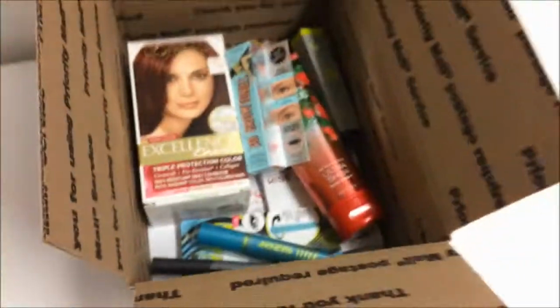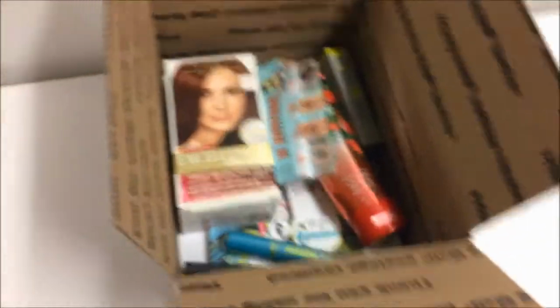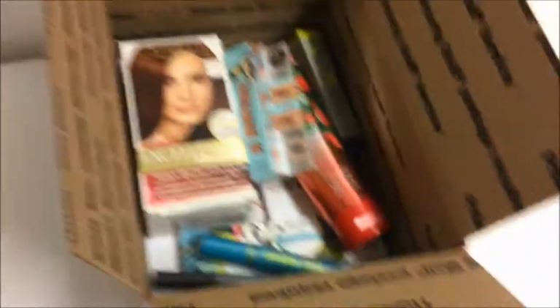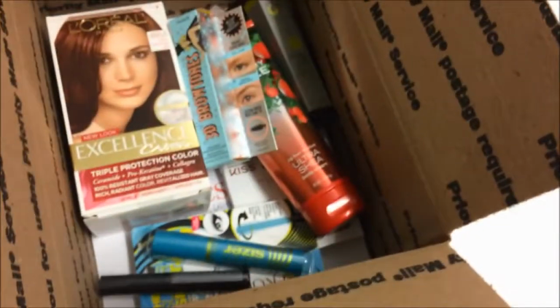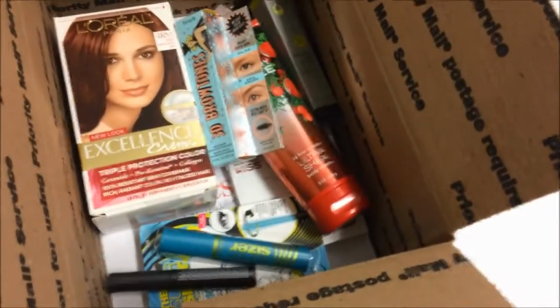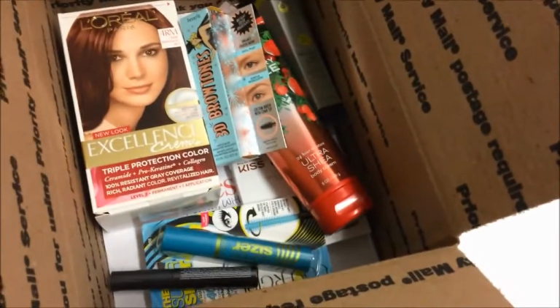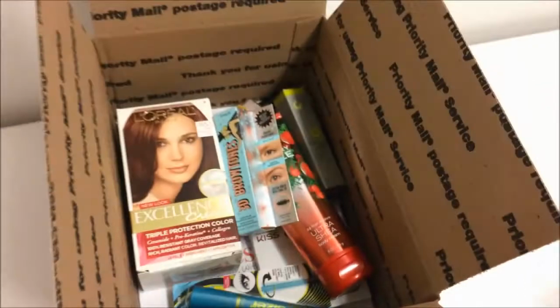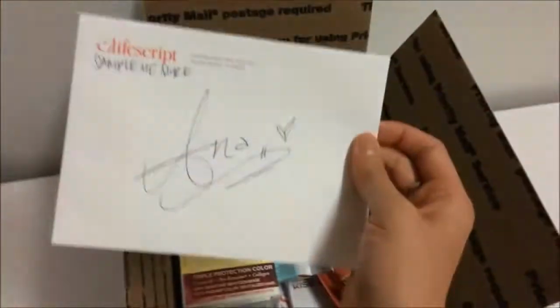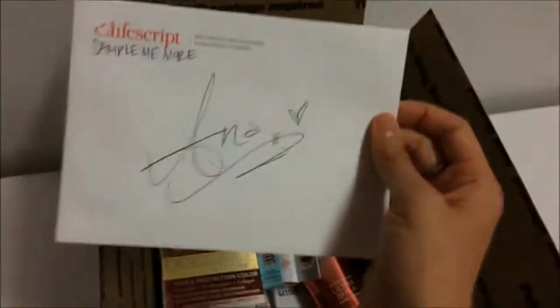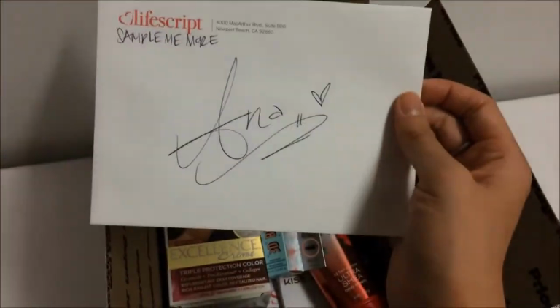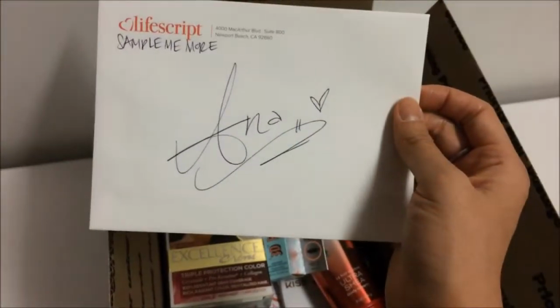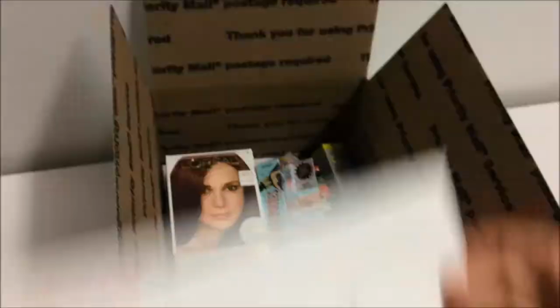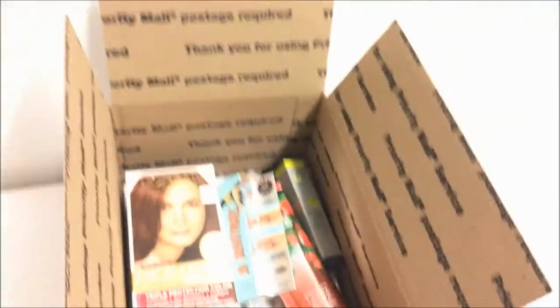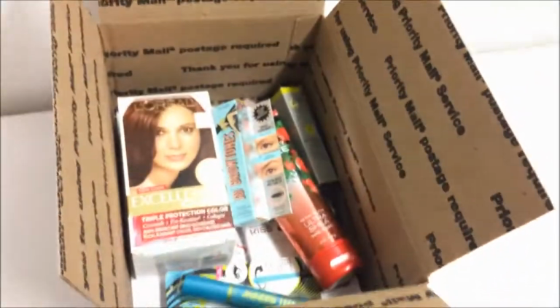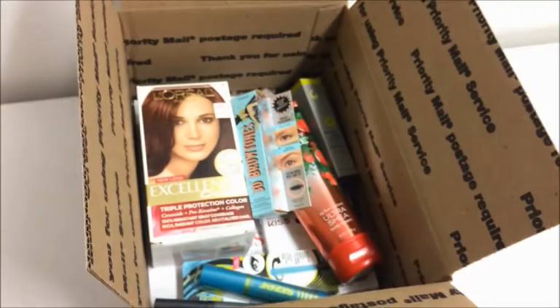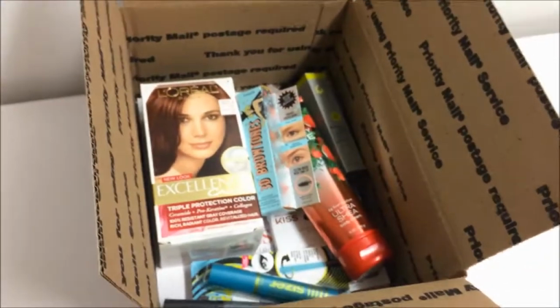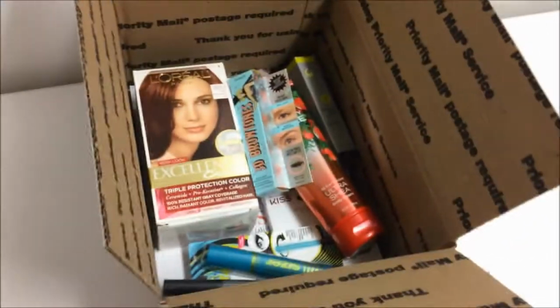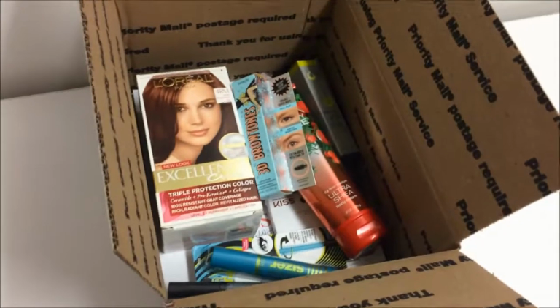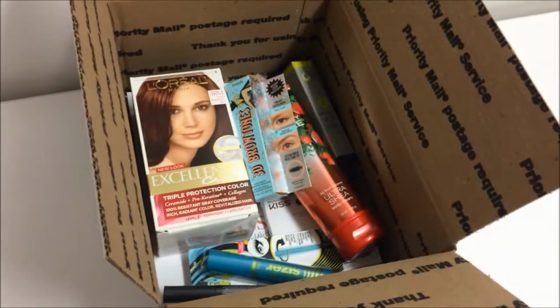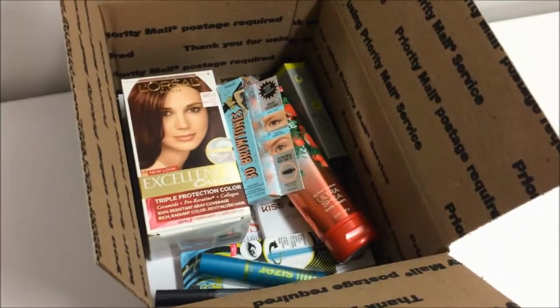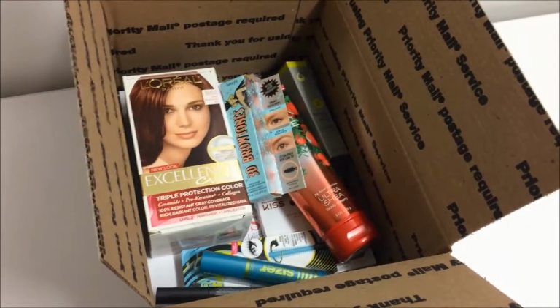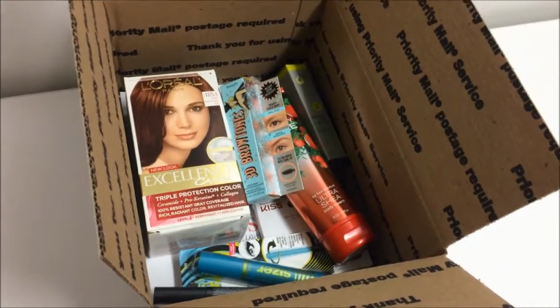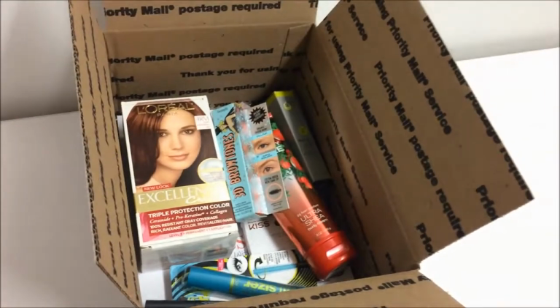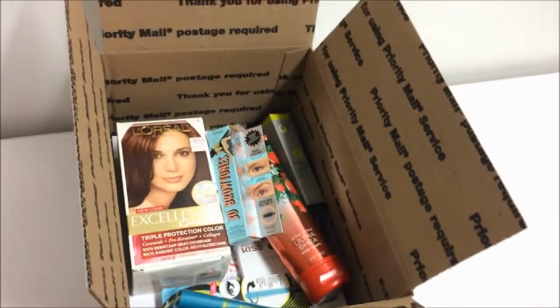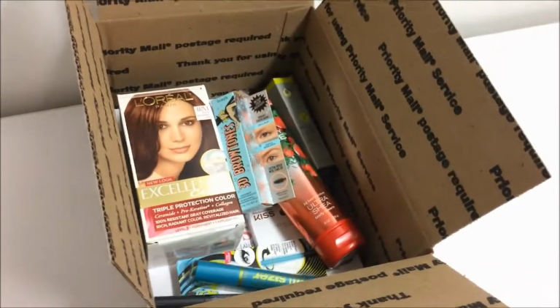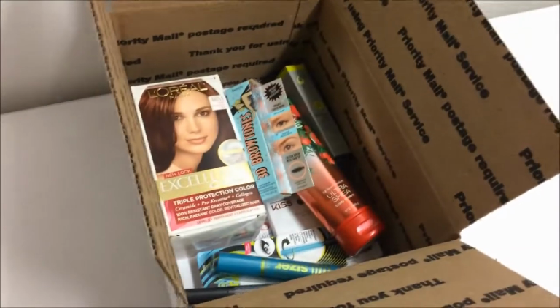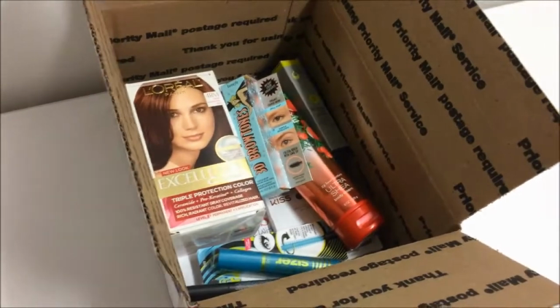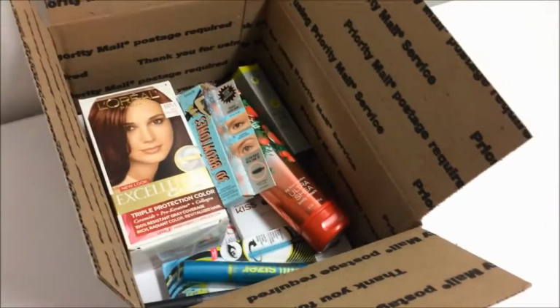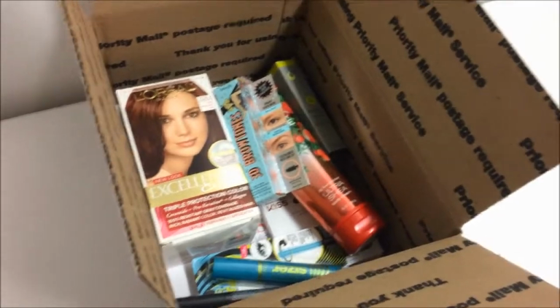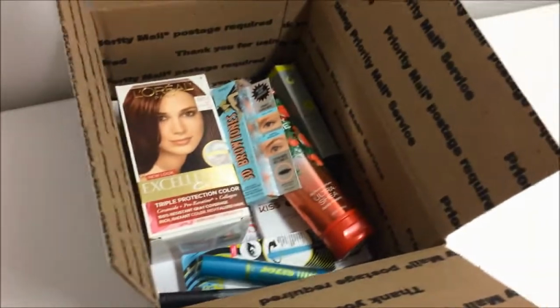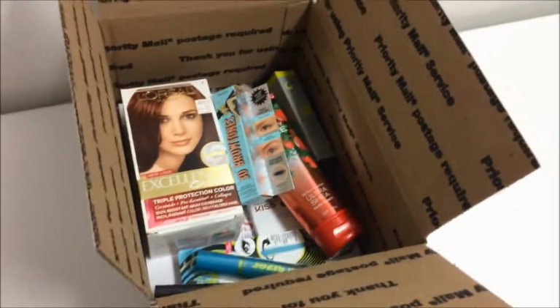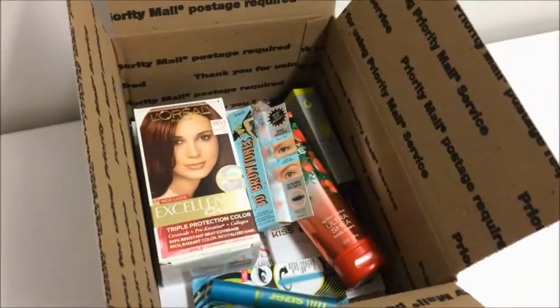So this is the beauty box that she'll be getting. Congratulations to Anna! Let me know in the comments what you liked best from this box, and I will pick one random winner to get mystery samples. Thank you for watching!